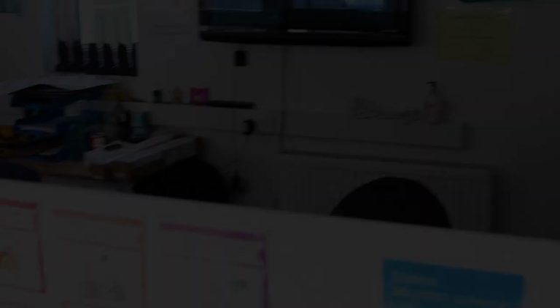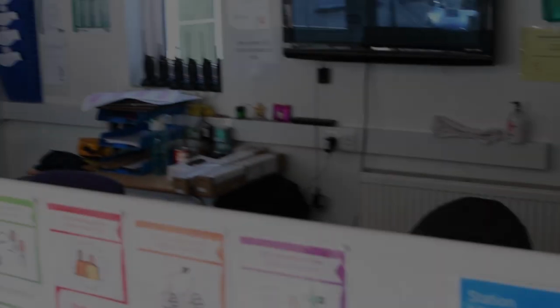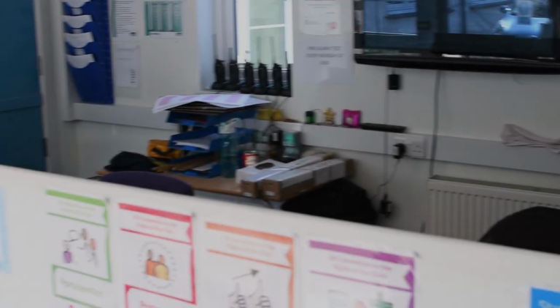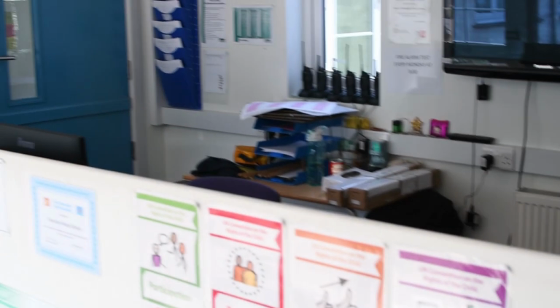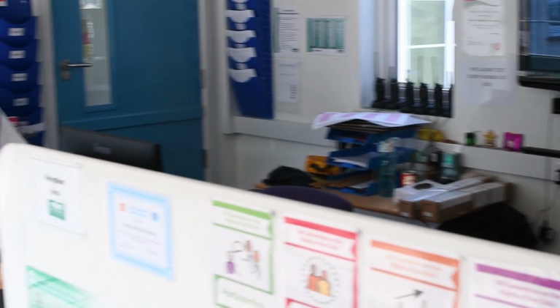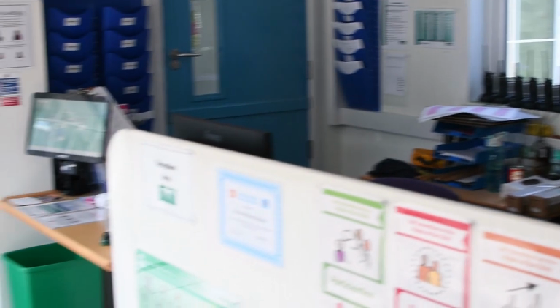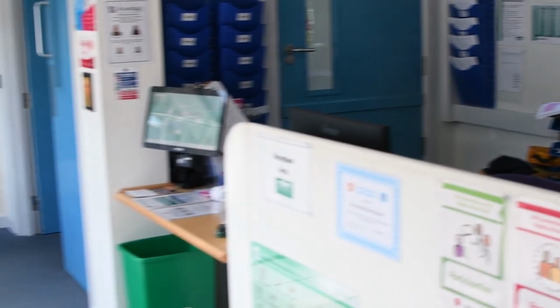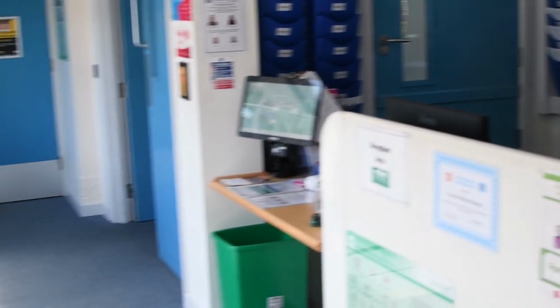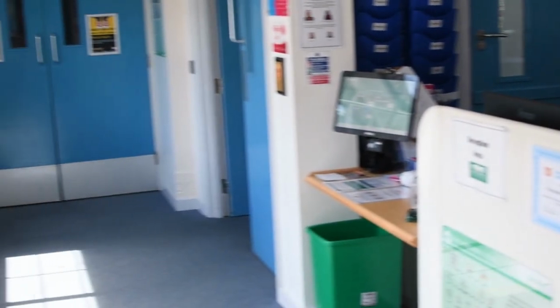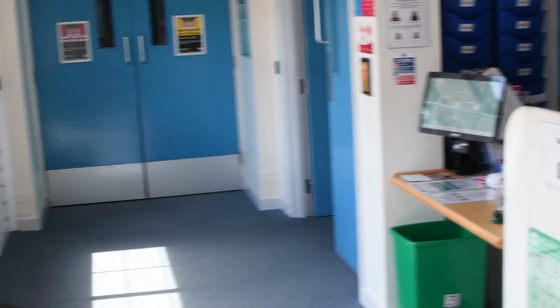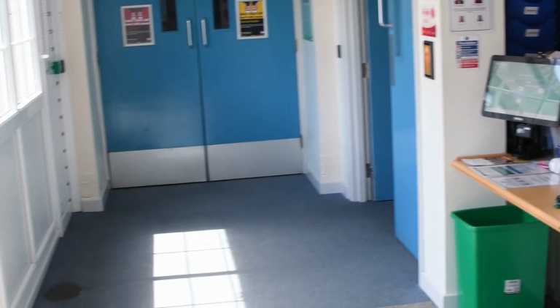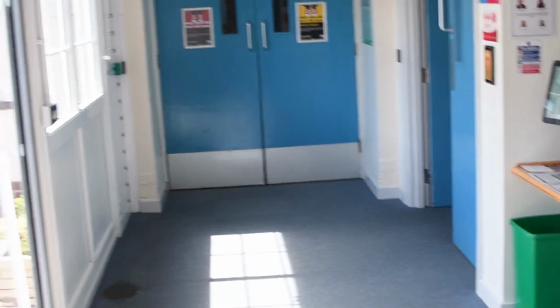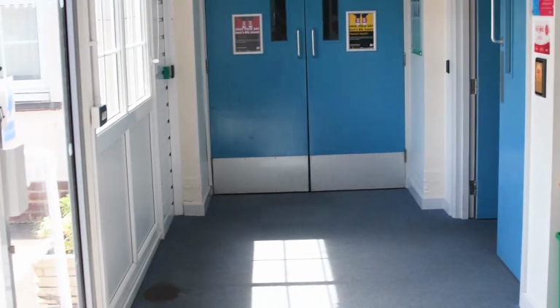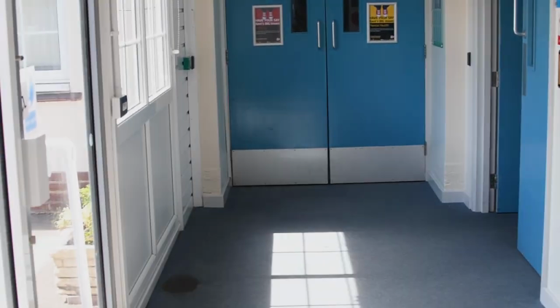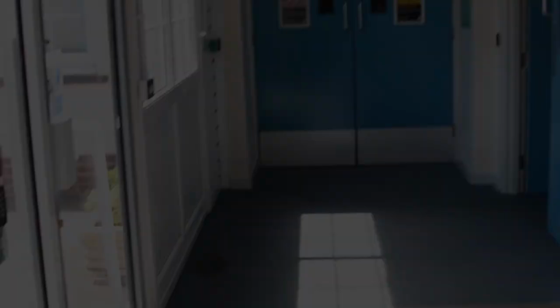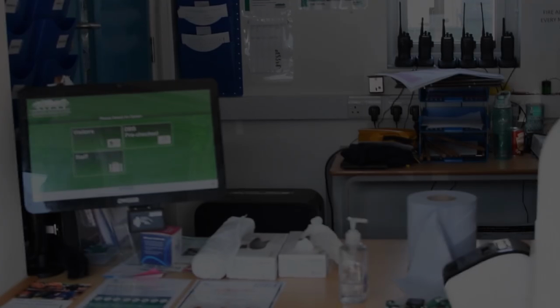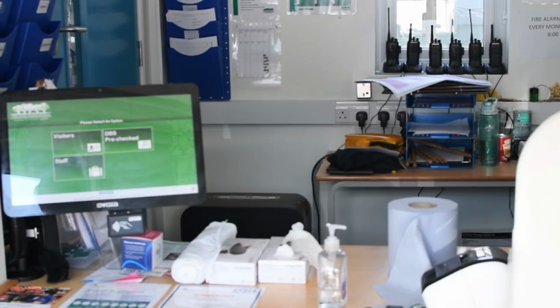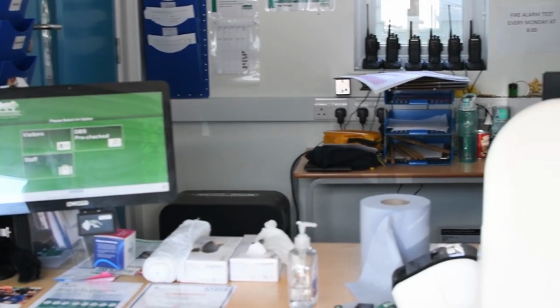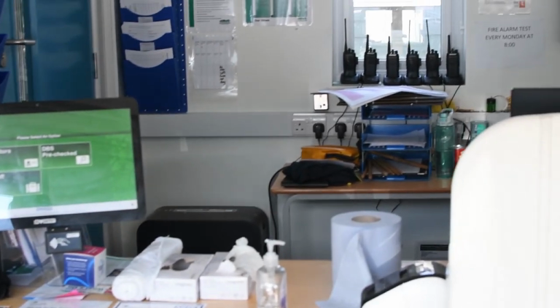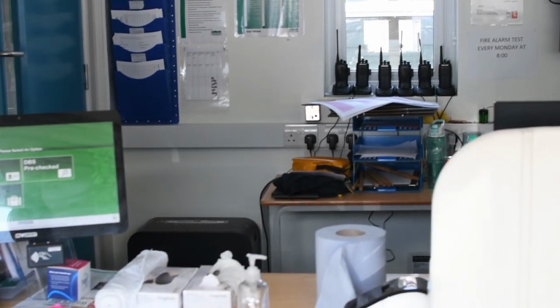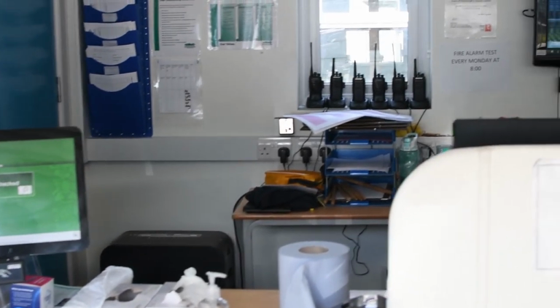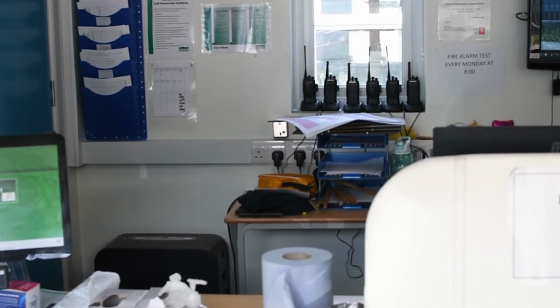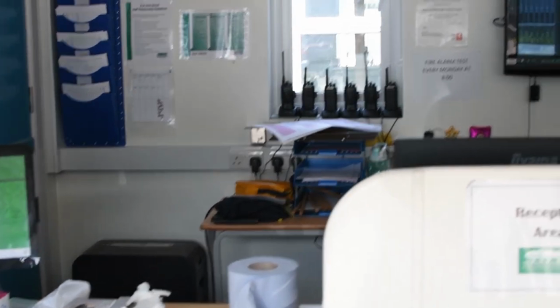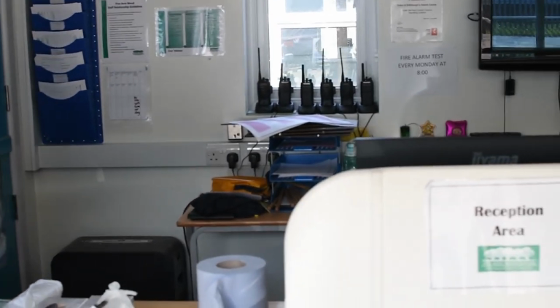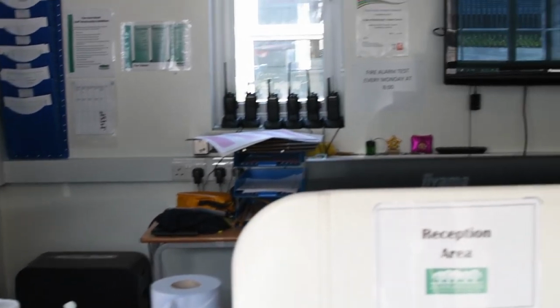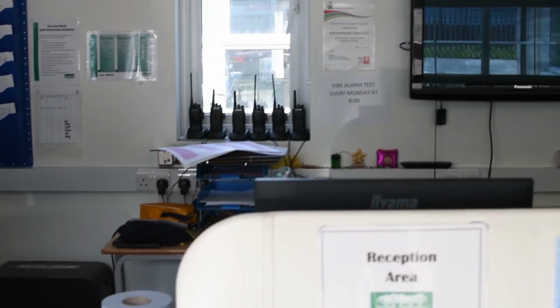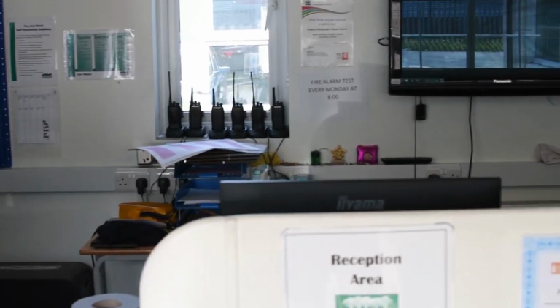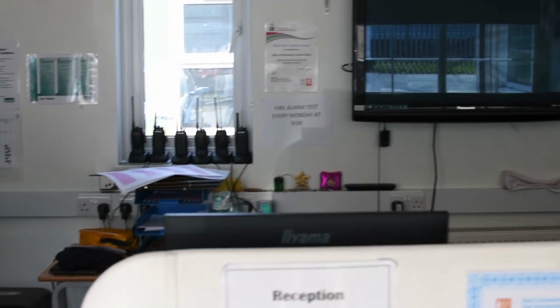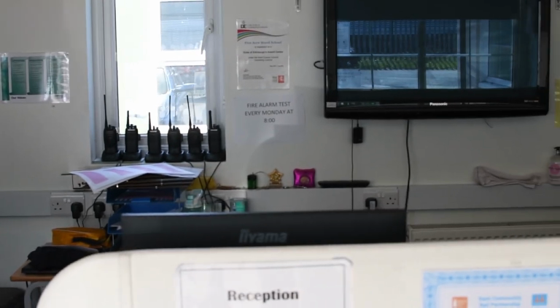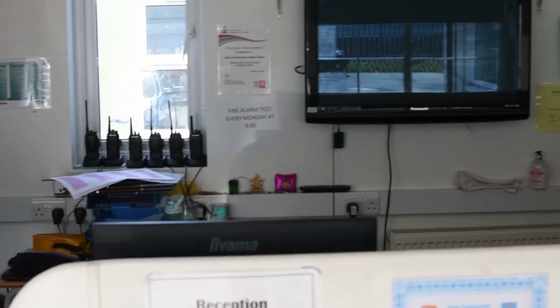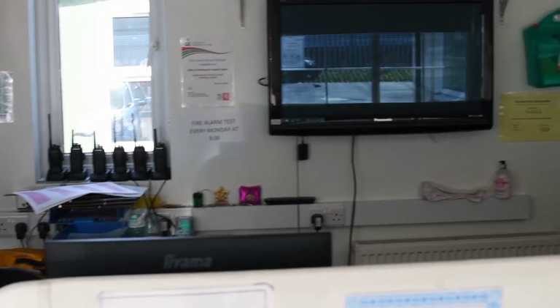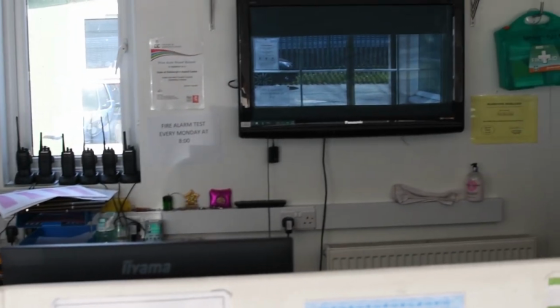As you walk into the building, the first thing you will see is the reception. This is where the receptionist, who is called Maria, takes your calls and sends your lunch orders over to the canteen.